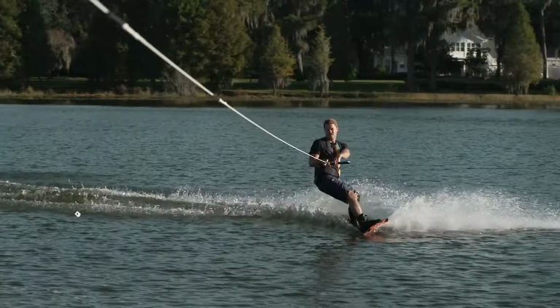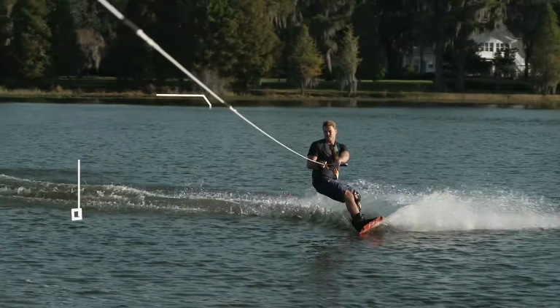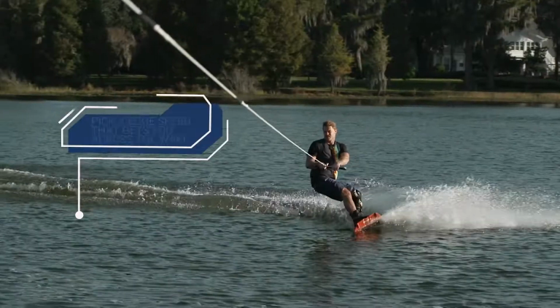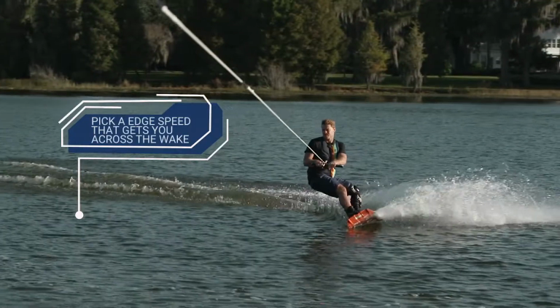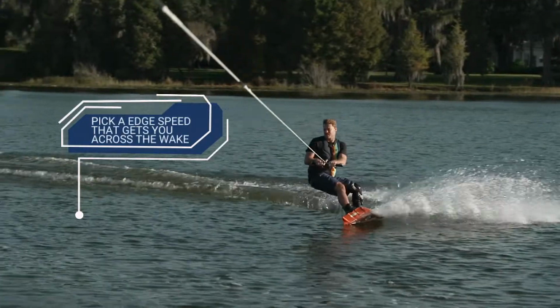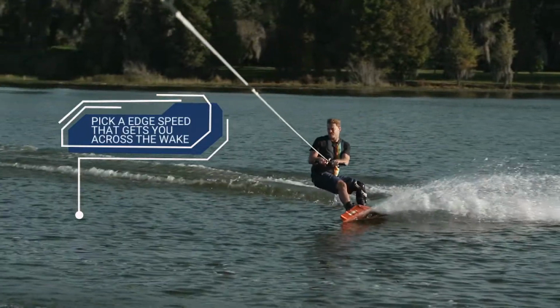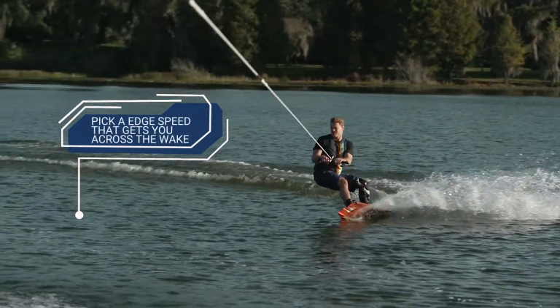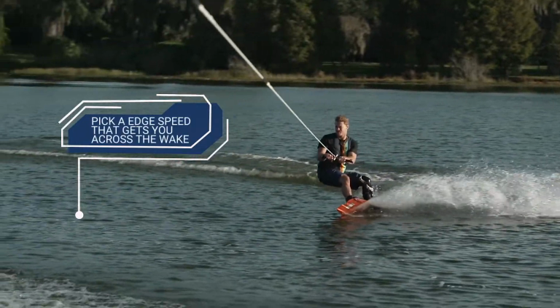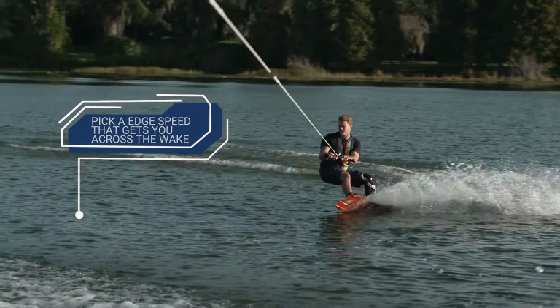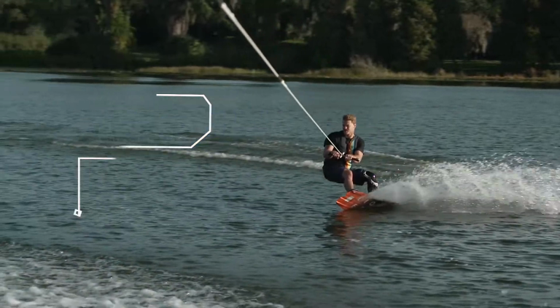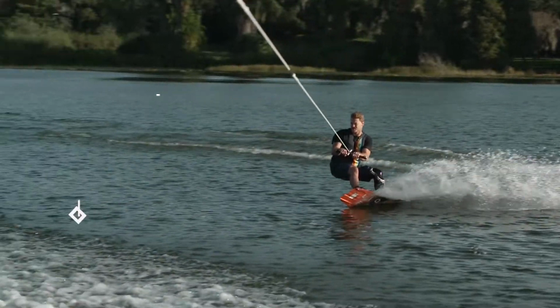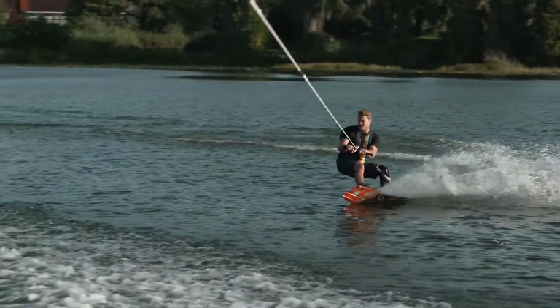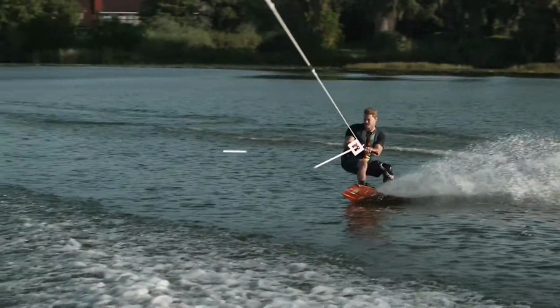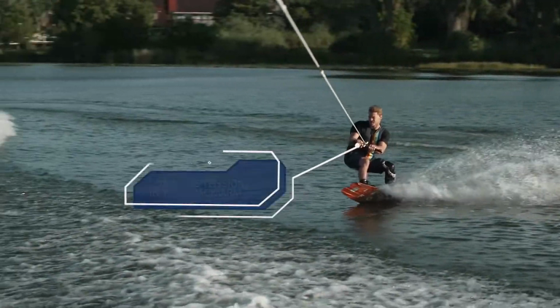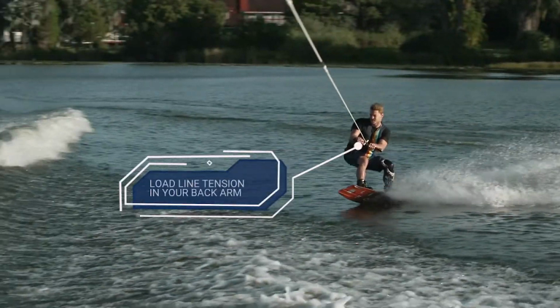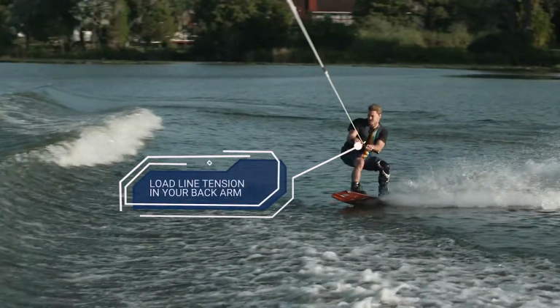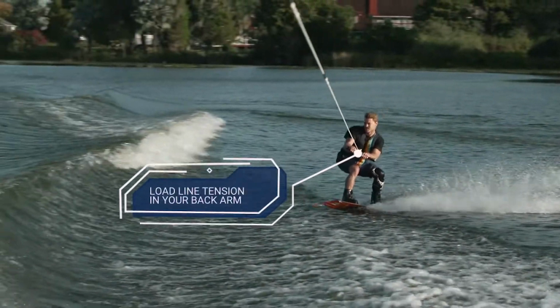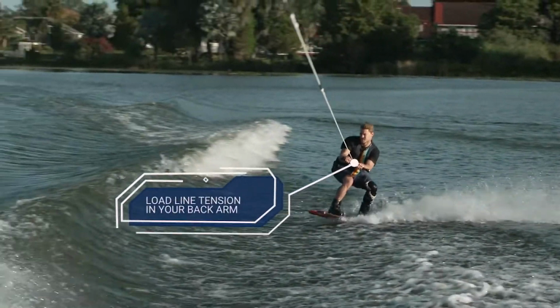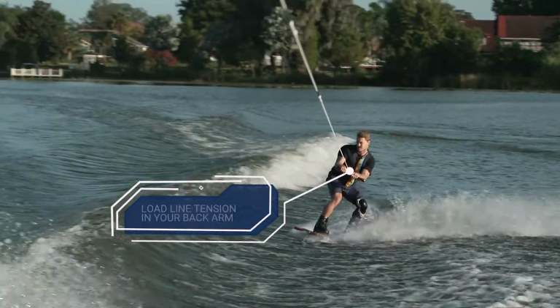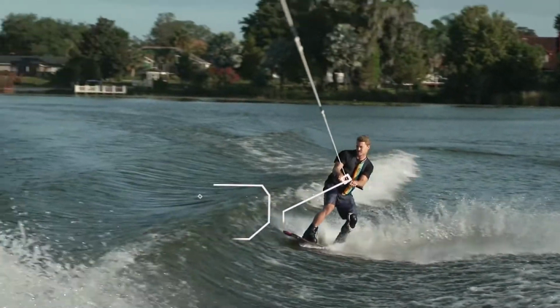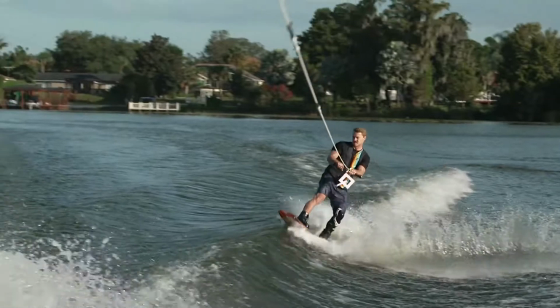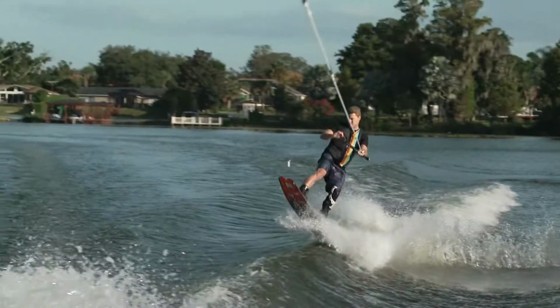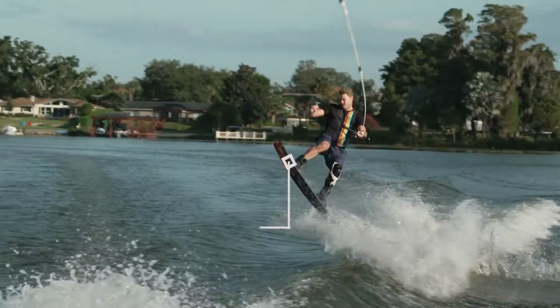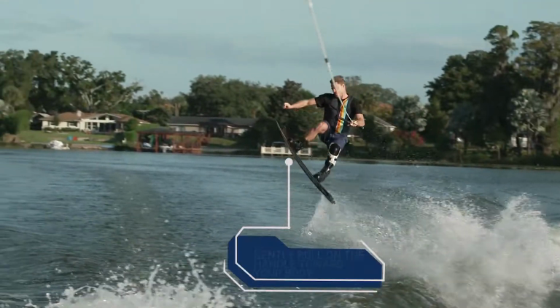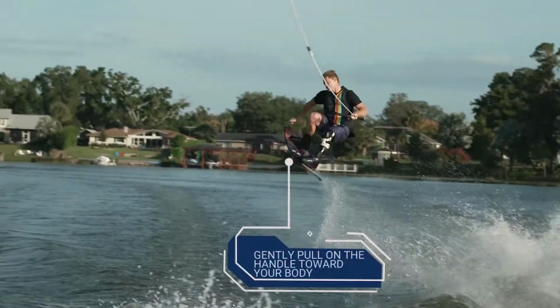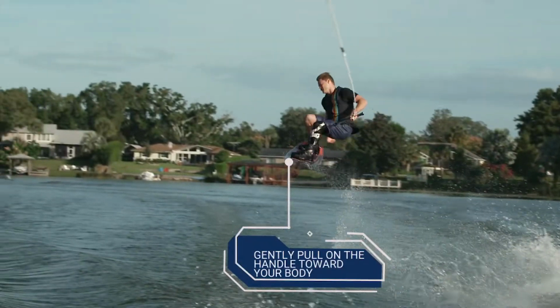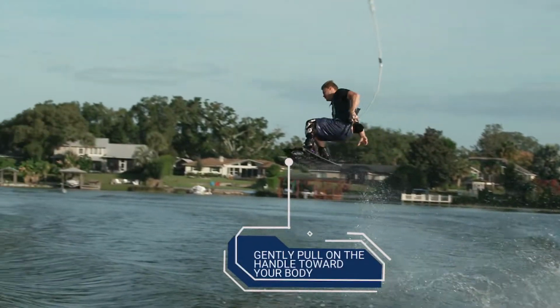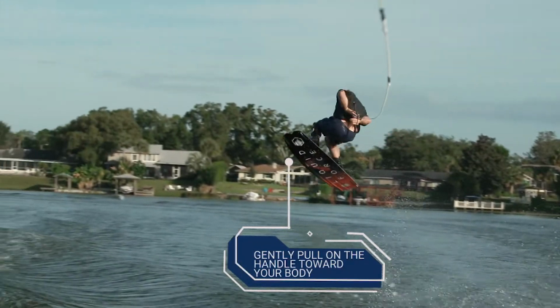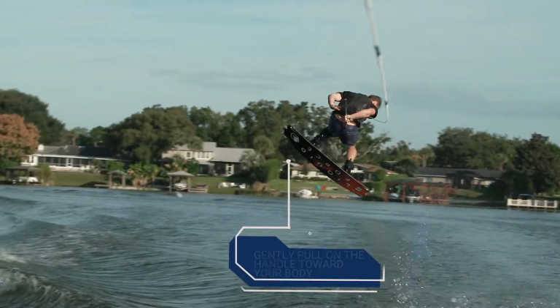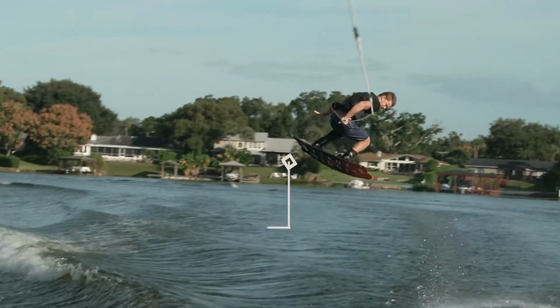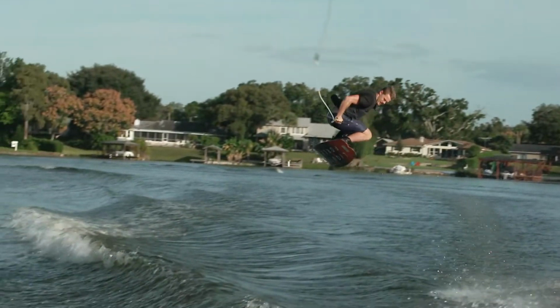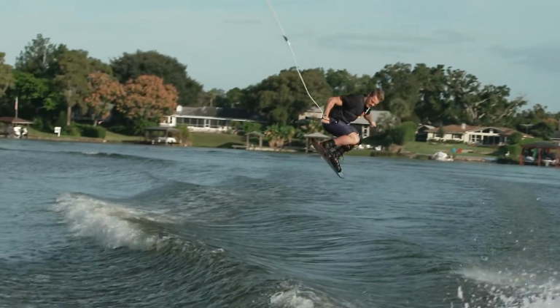Start at the apex of your cut and pick an edge speed that will comfortably land you on the downside of the wake. Begin your cut and load the line tension in the back arm. As you leave the peak of the wake, gently pull on the handle toward your body, loosening the line tension for the handle pass.